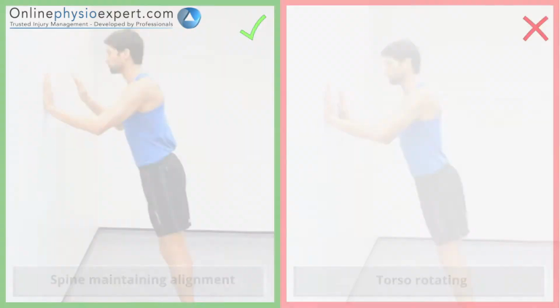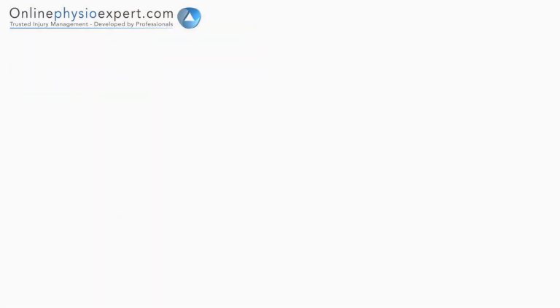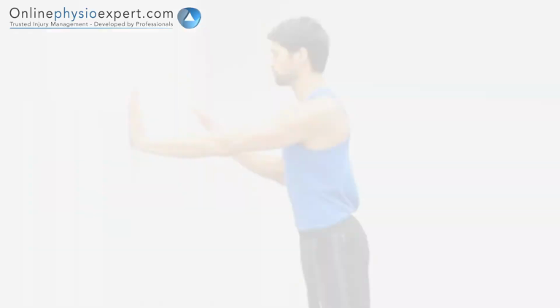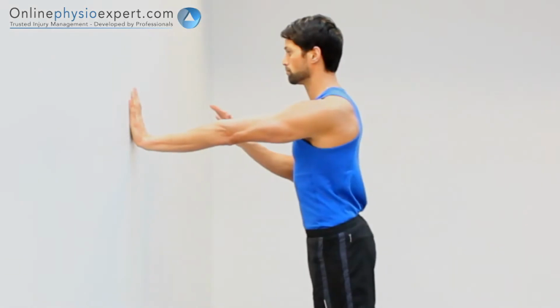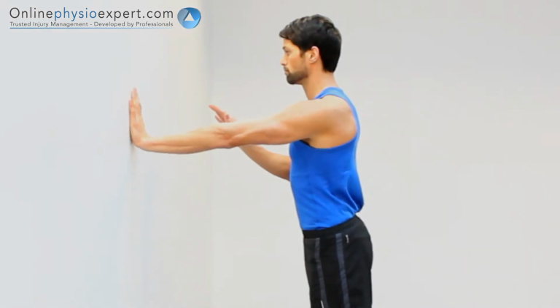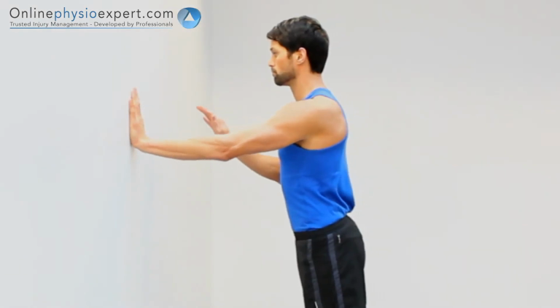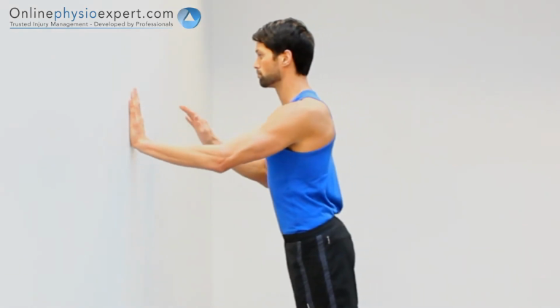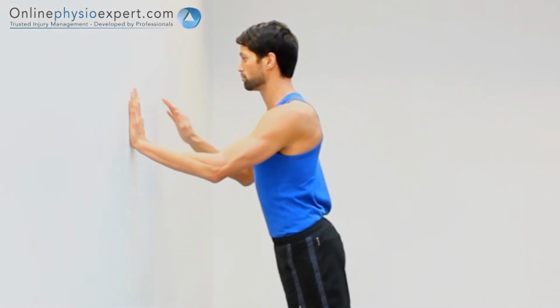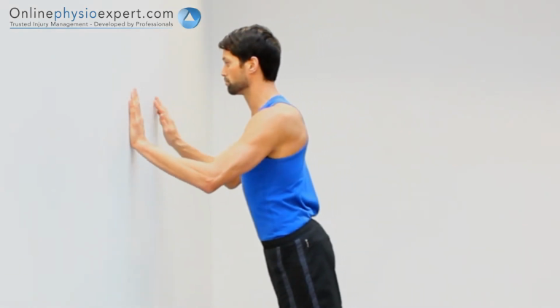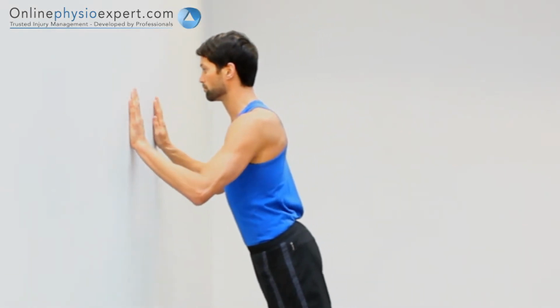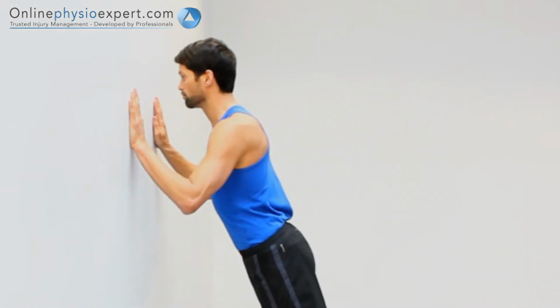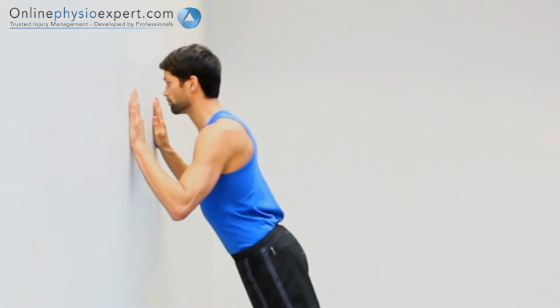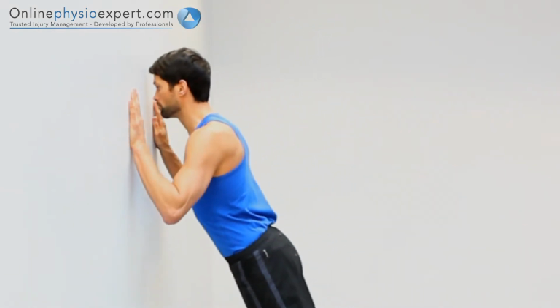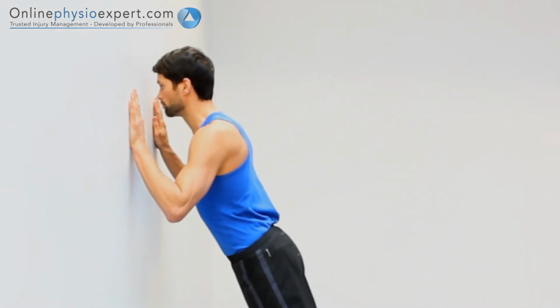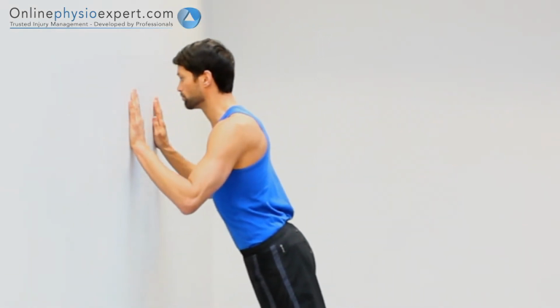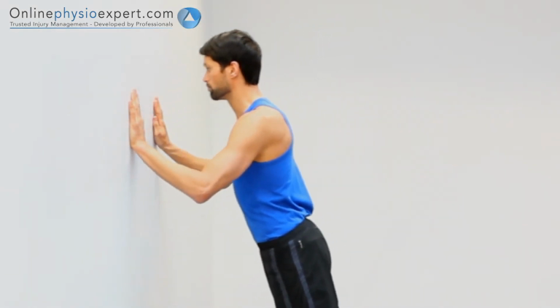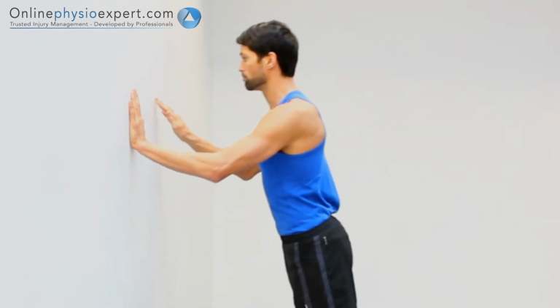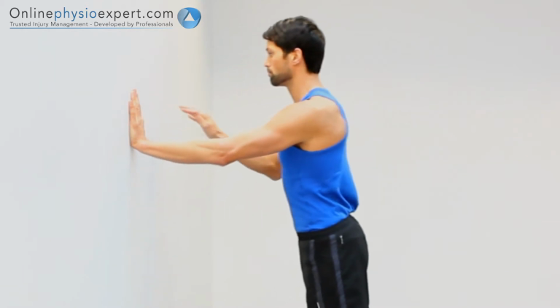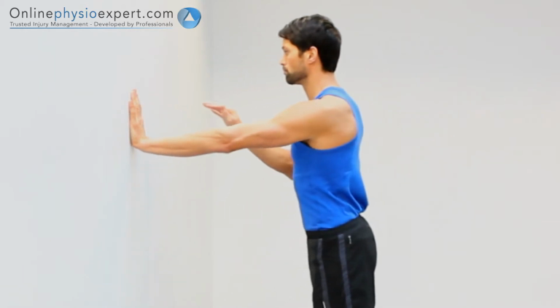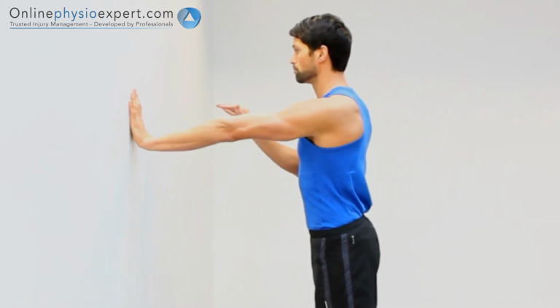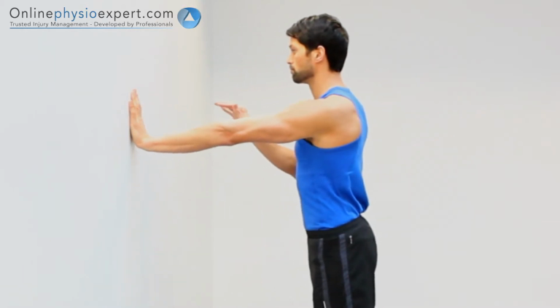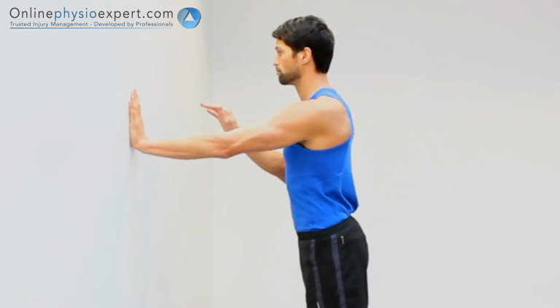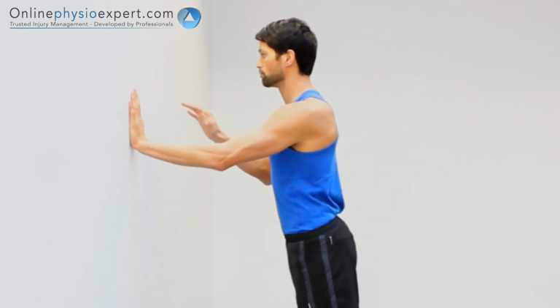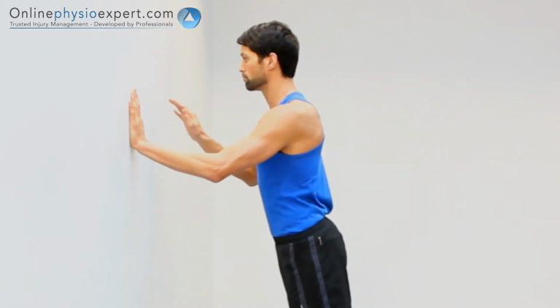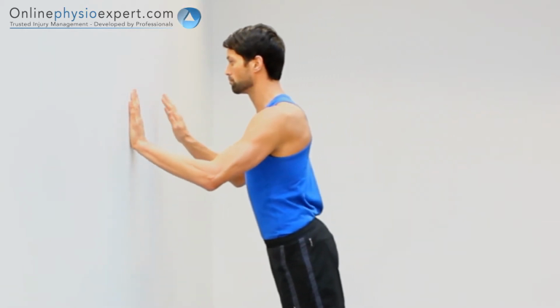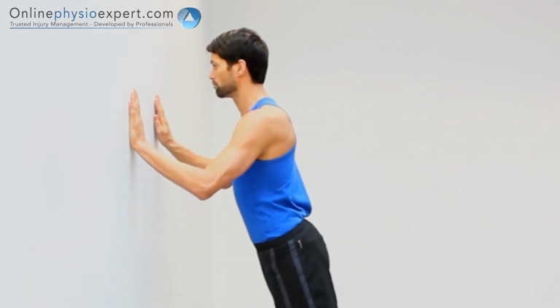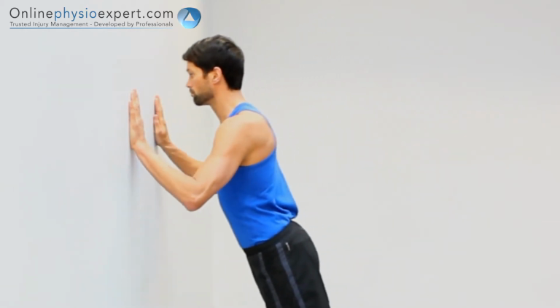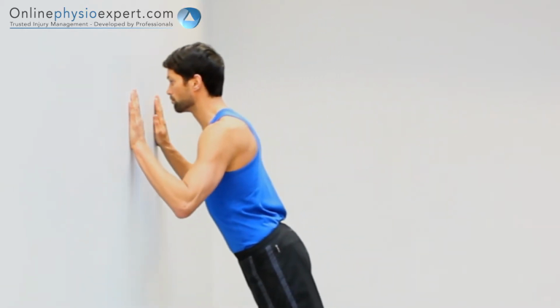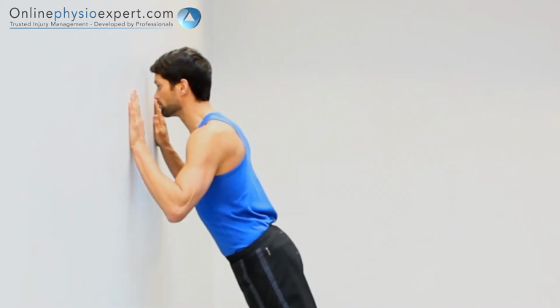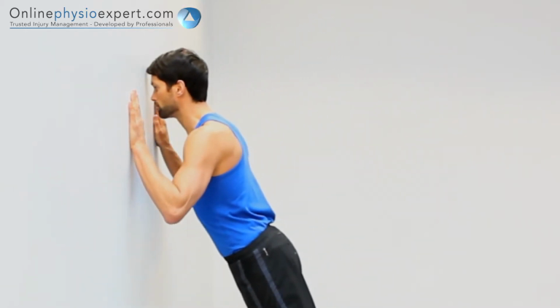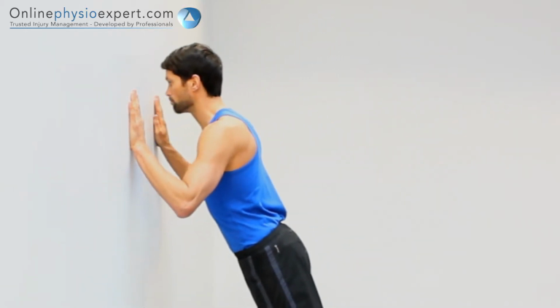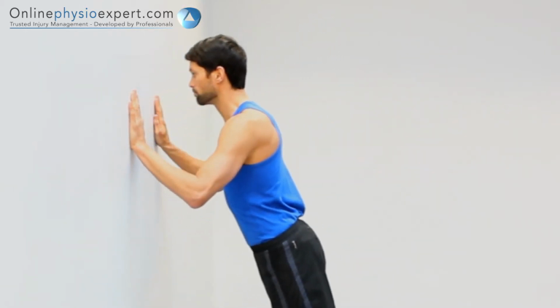When performed correctly, you should feel tension in the serratus anterior muscles lying on your chest wall, the pectoral and deltoid muscles of your shoulders, and your triceps muscles of your upper arms.